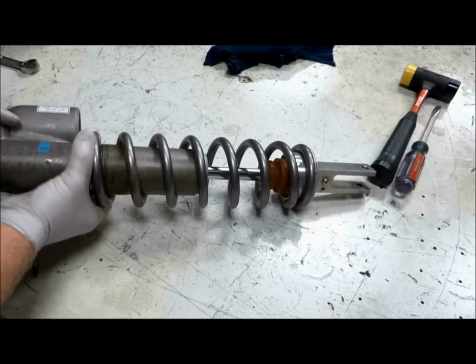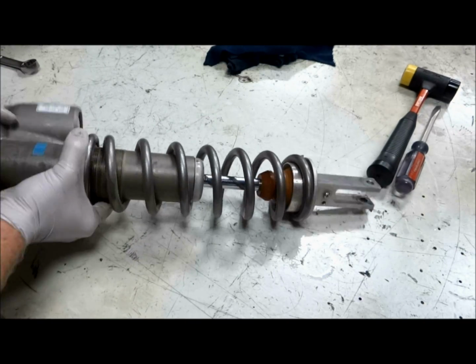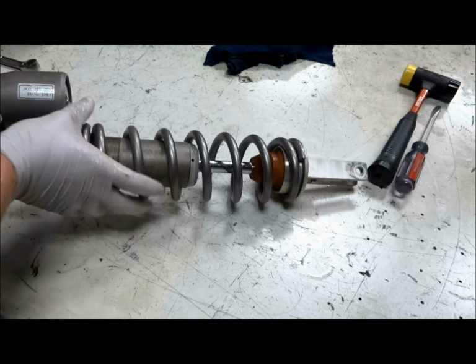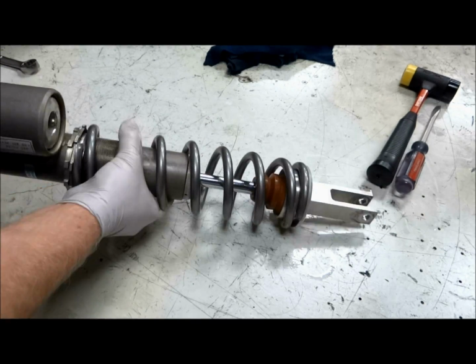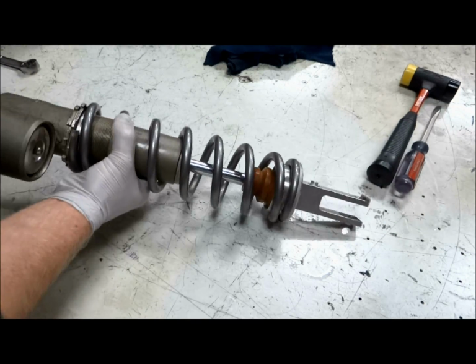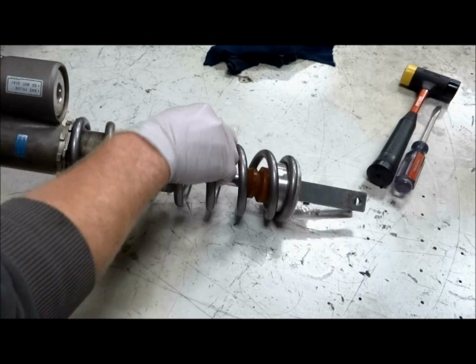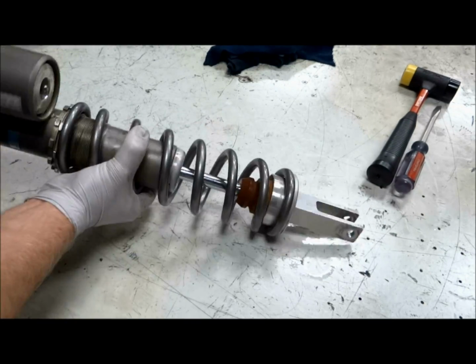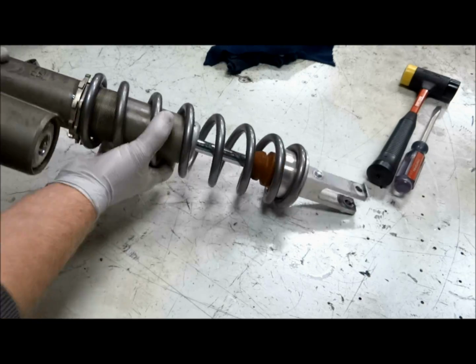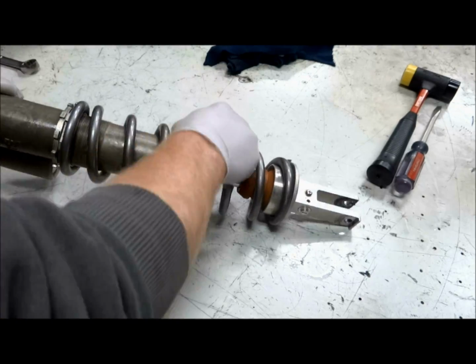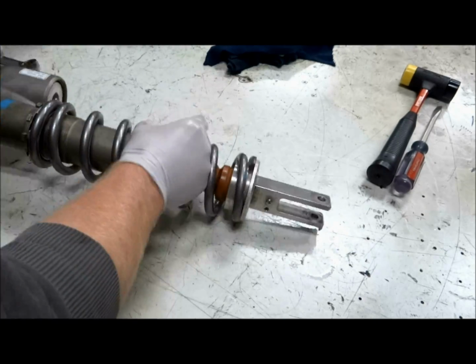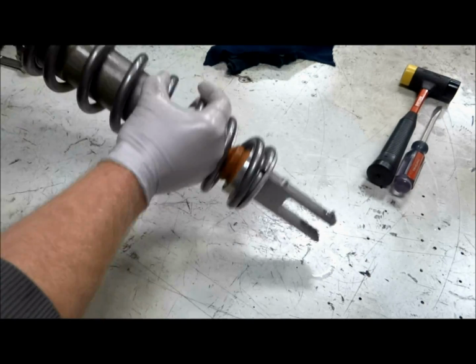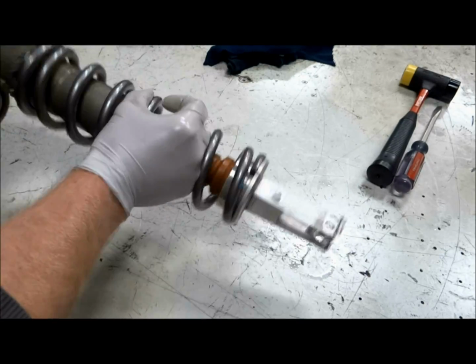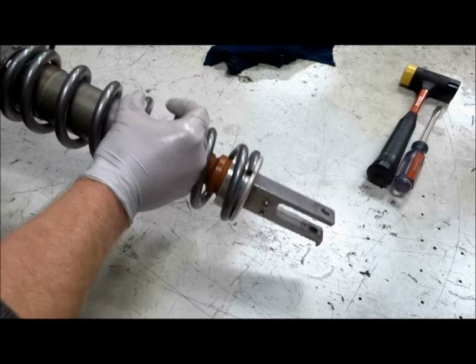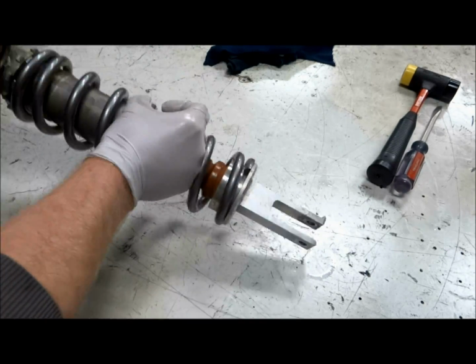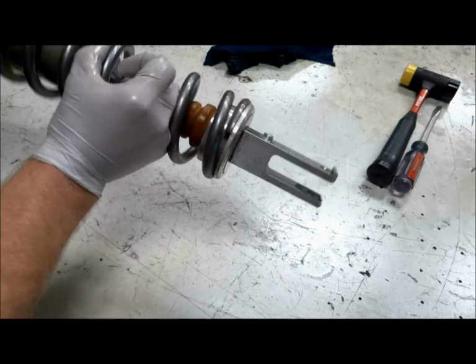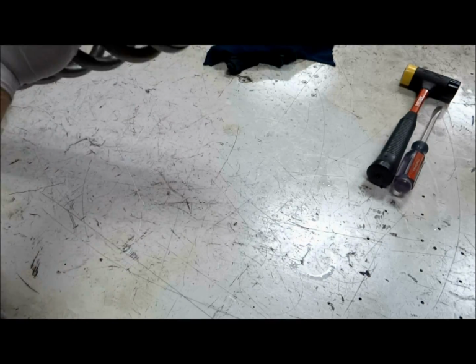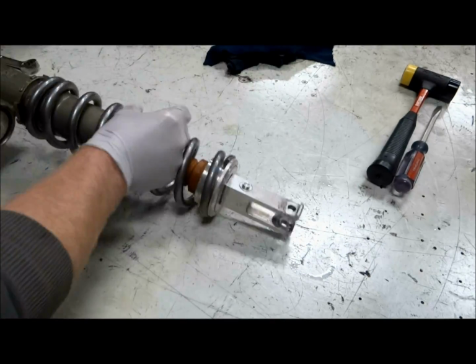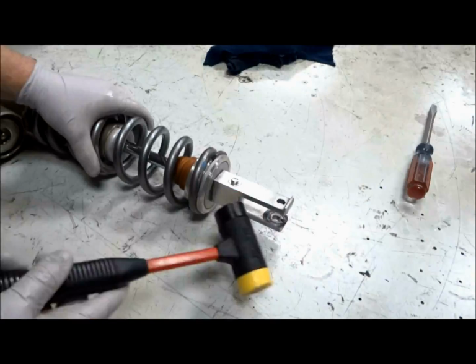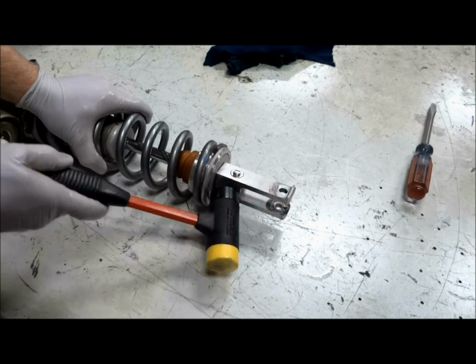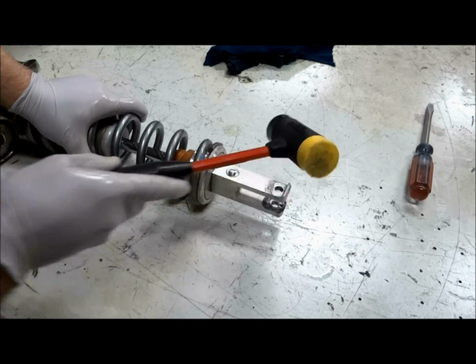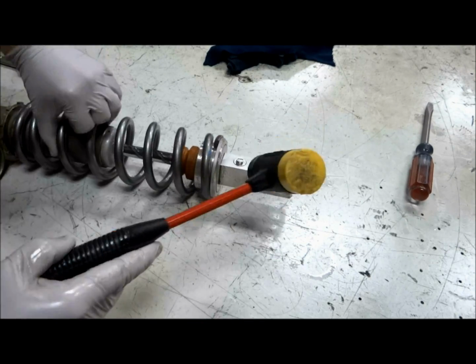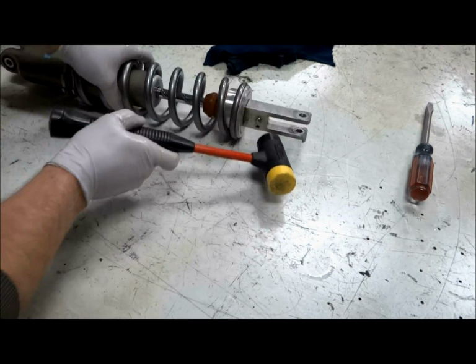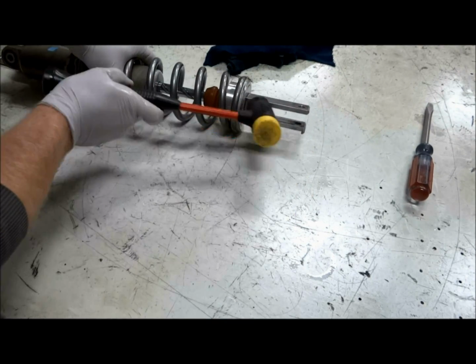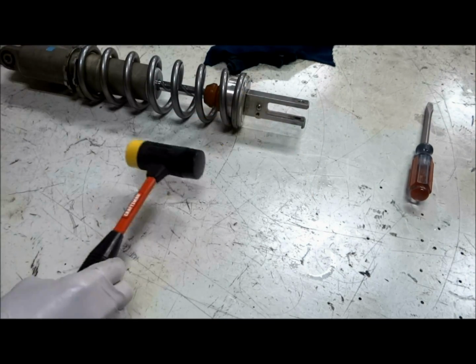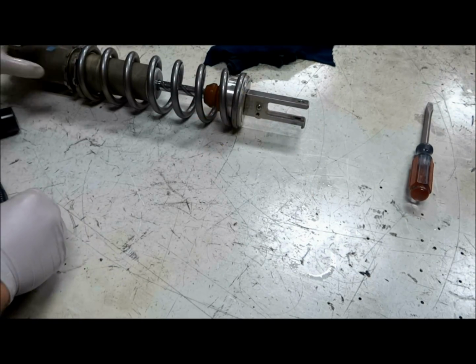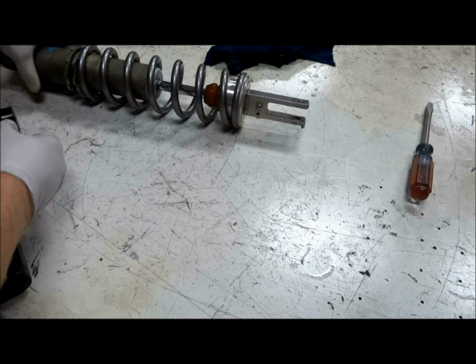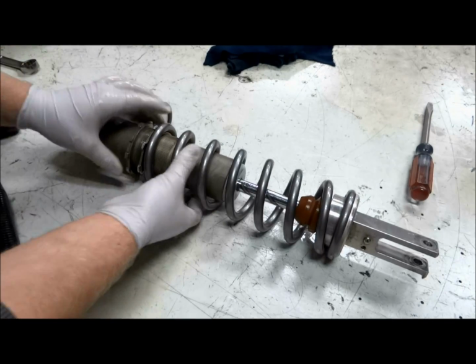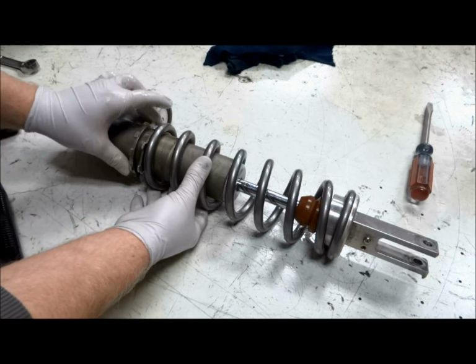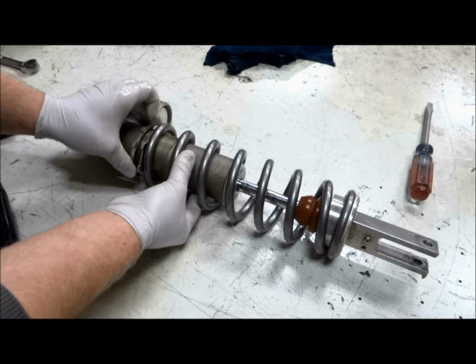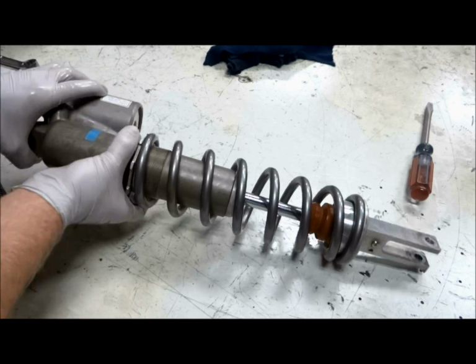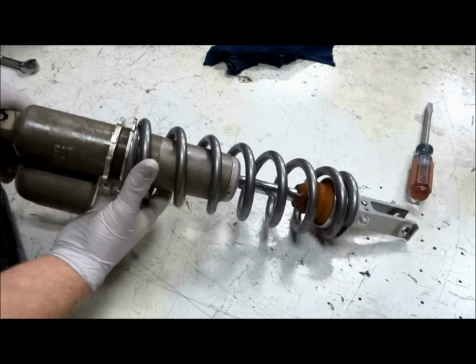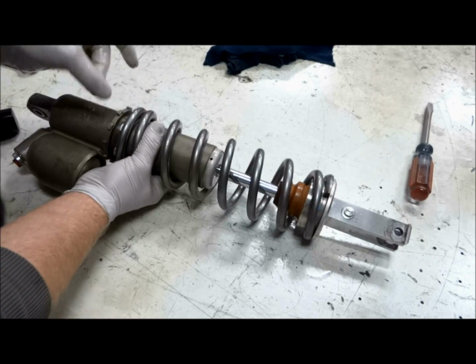Once the shock is finished, you'll have to have the bladder recharged with nitrogen gas. The recommended pressure for this shock is 142 psi. Most motorcycle shops should be able to do this for you — it'll probably cost around 20 or 30 dollars.